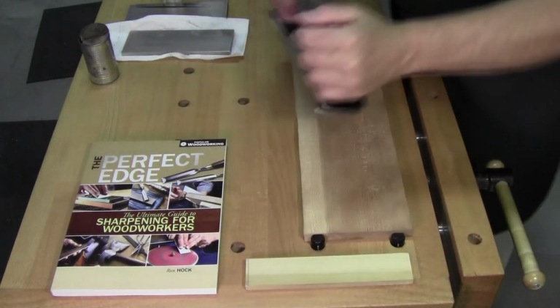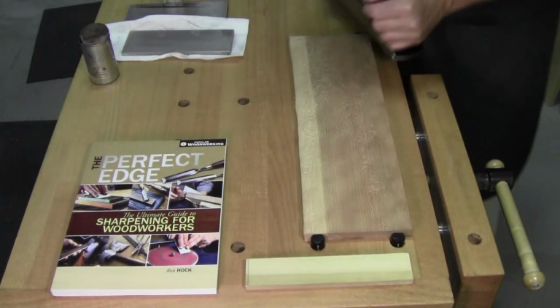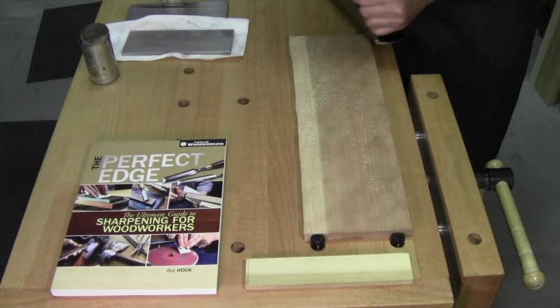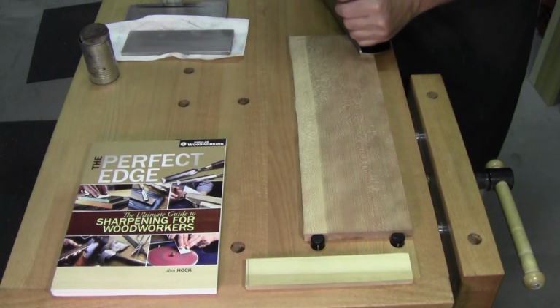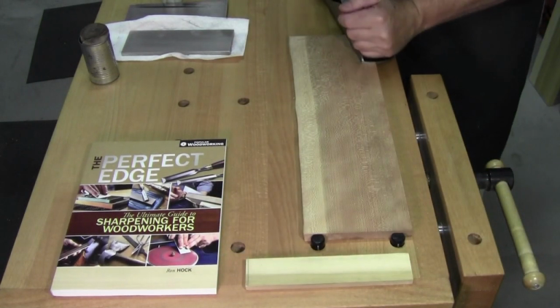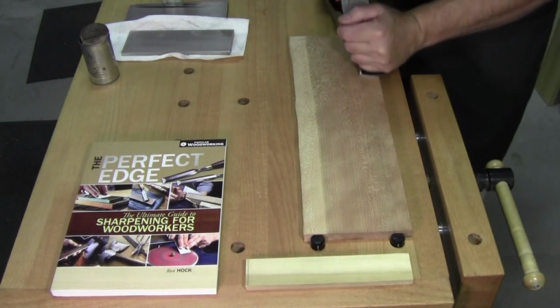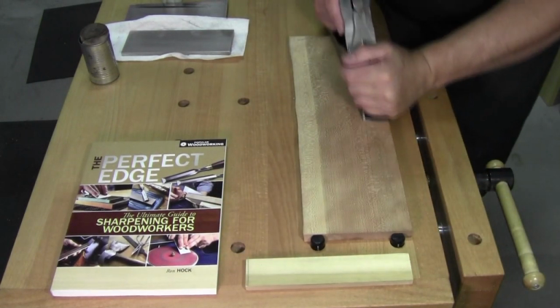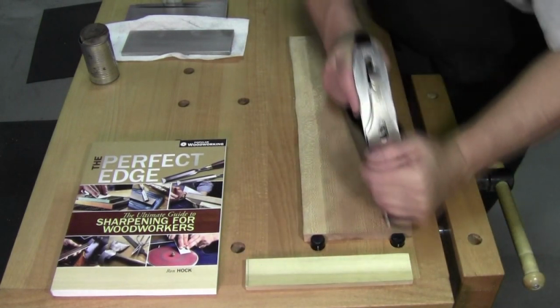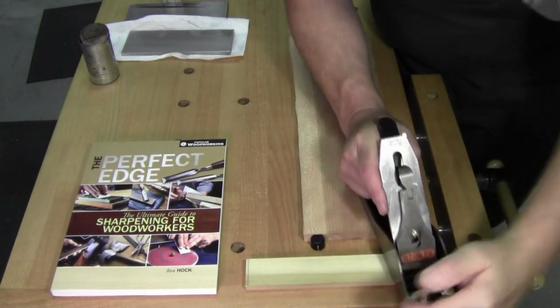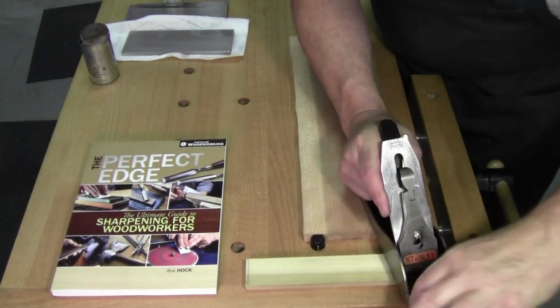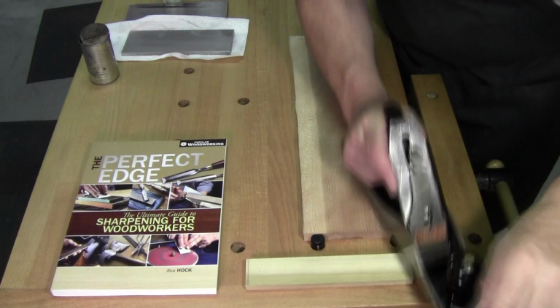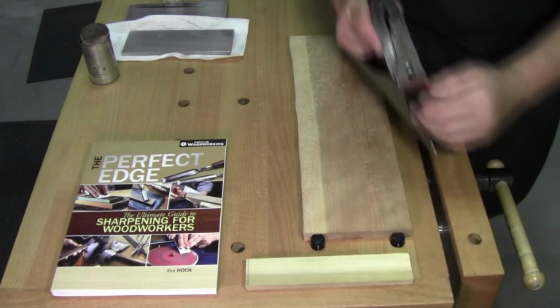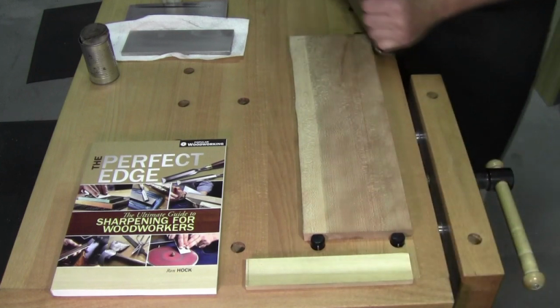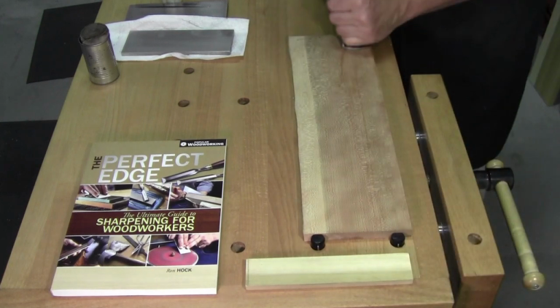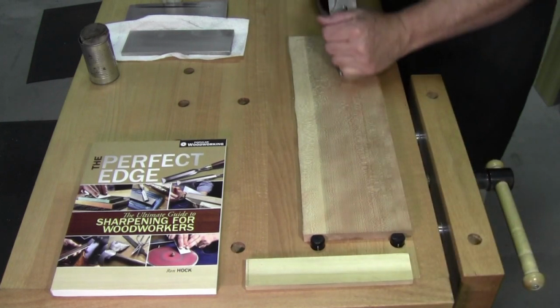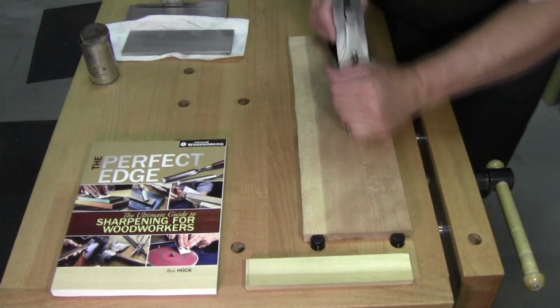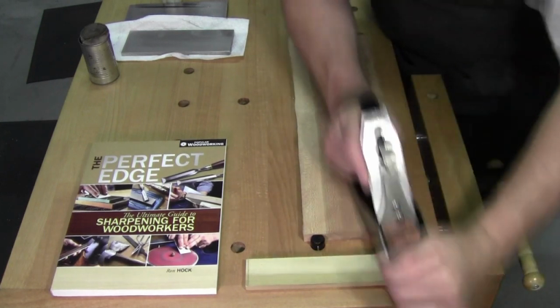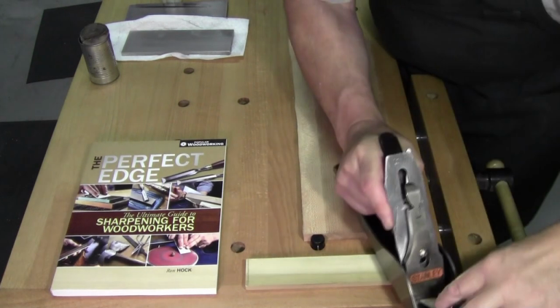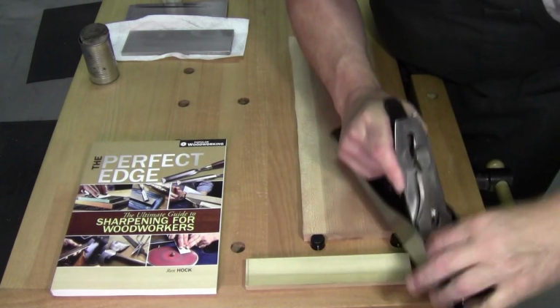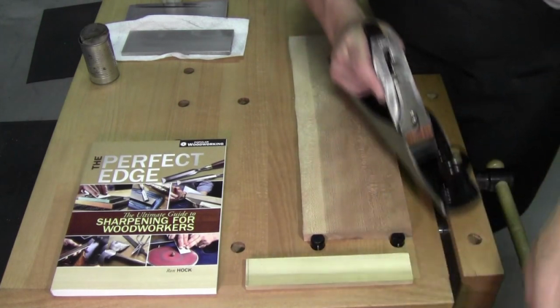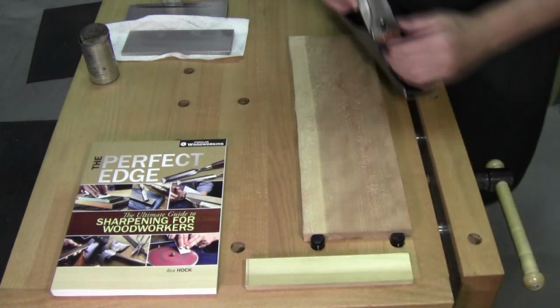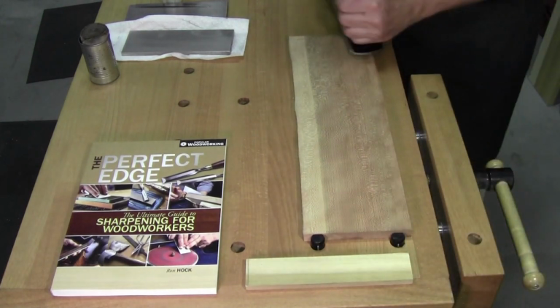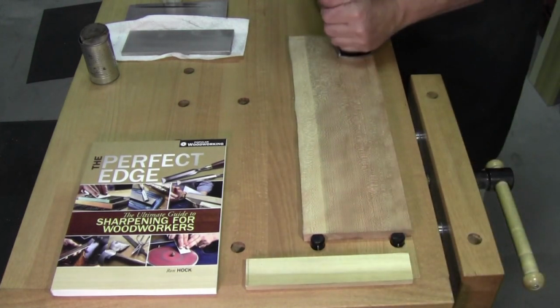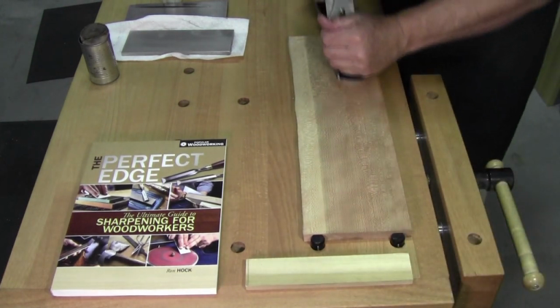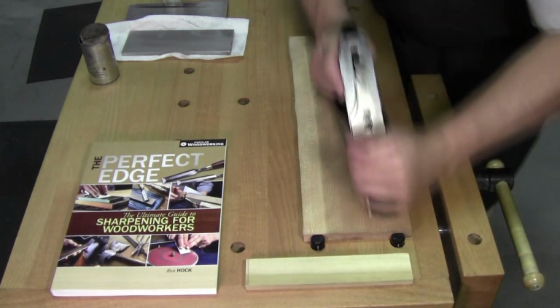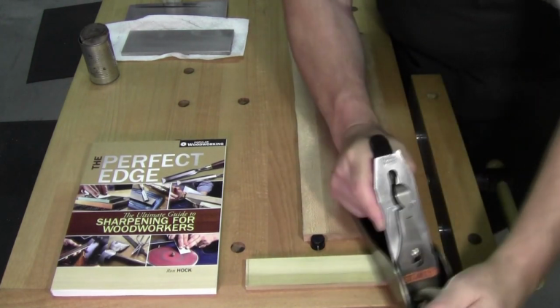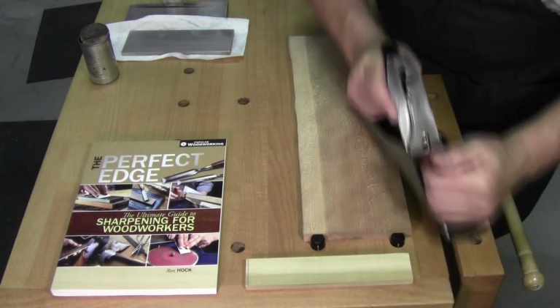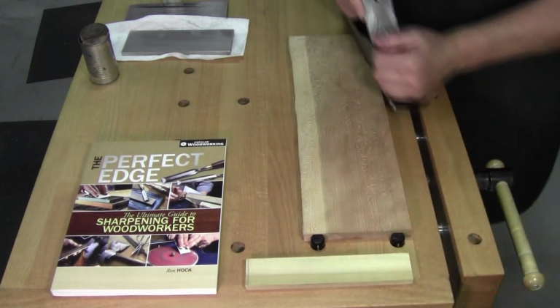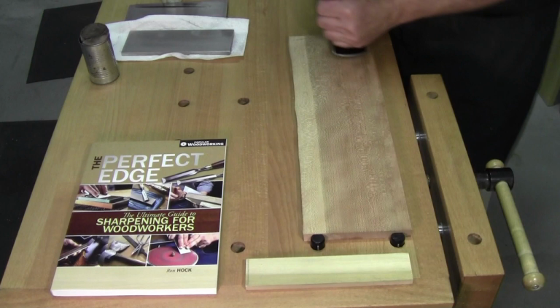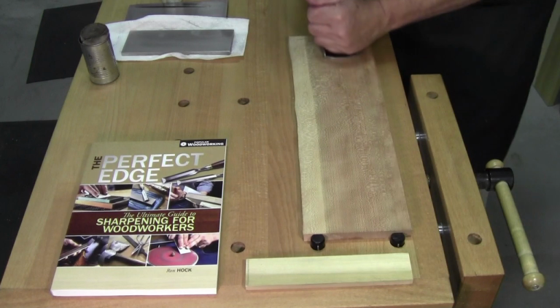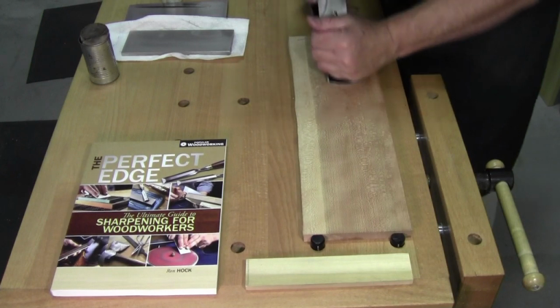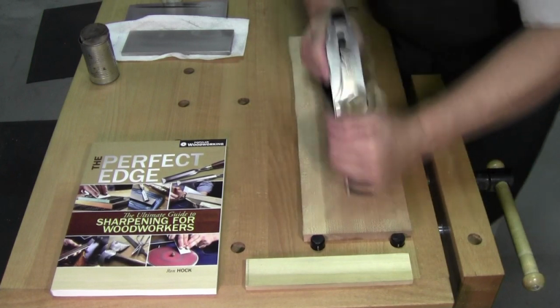Welcome back to the workshop everybody. So glad you could be with me here today. Real quick one today: sharpening.